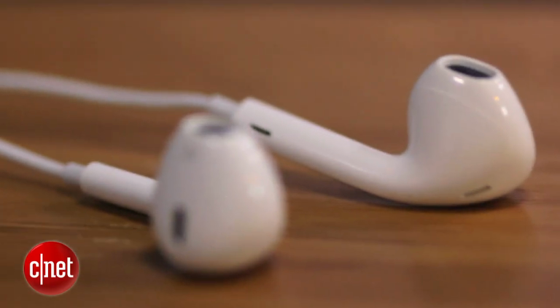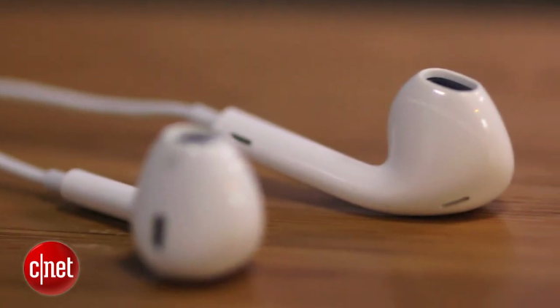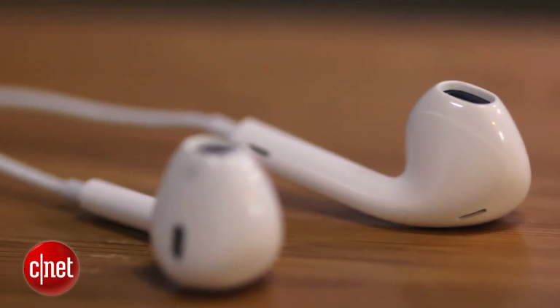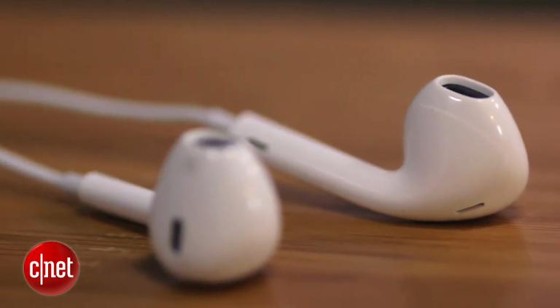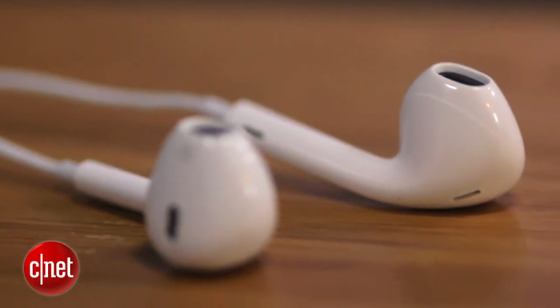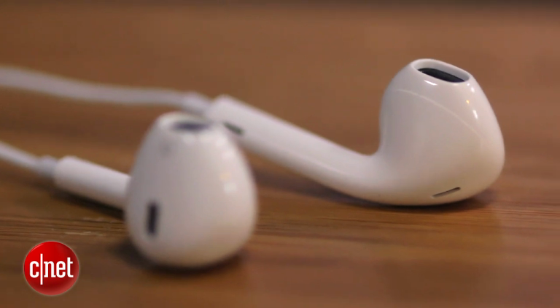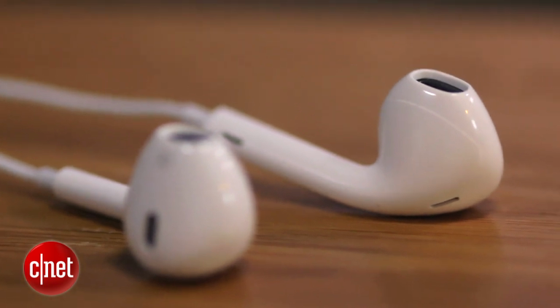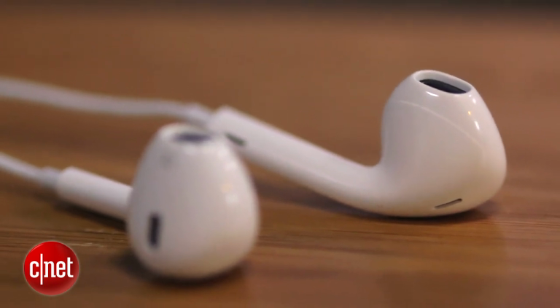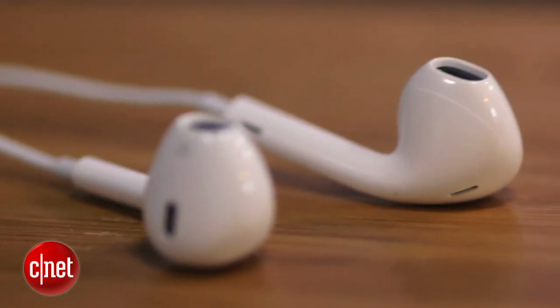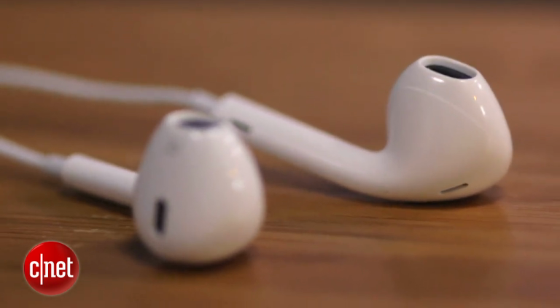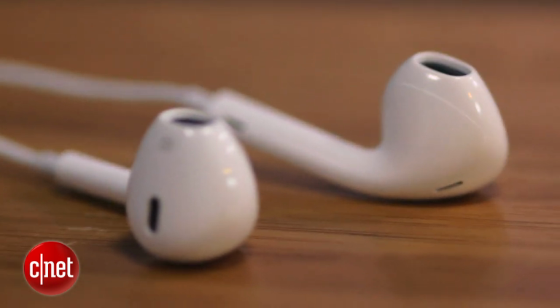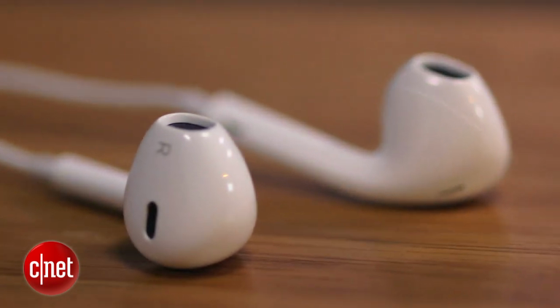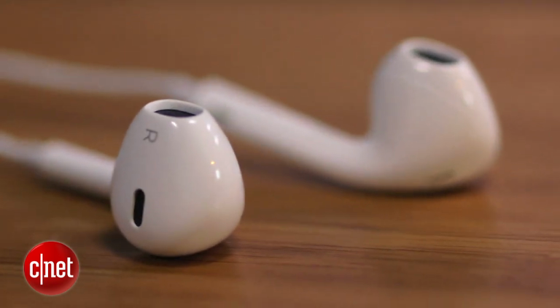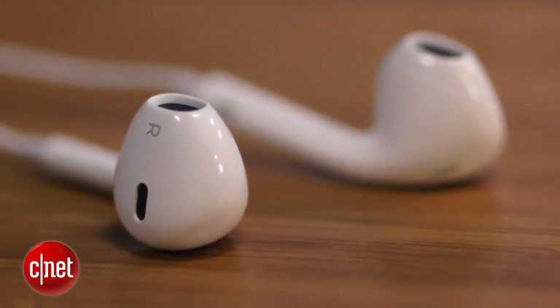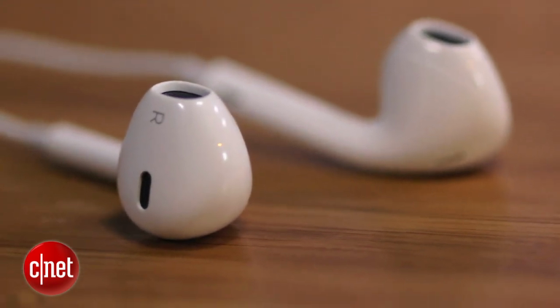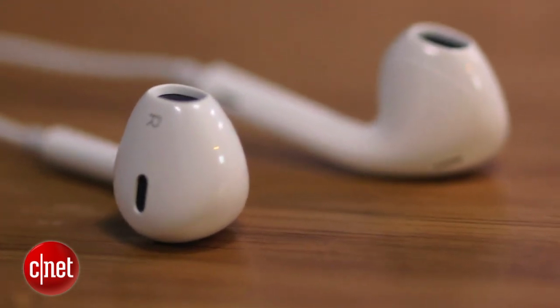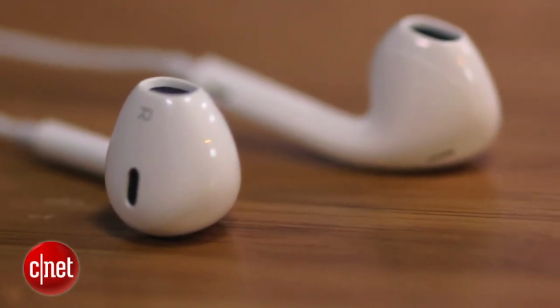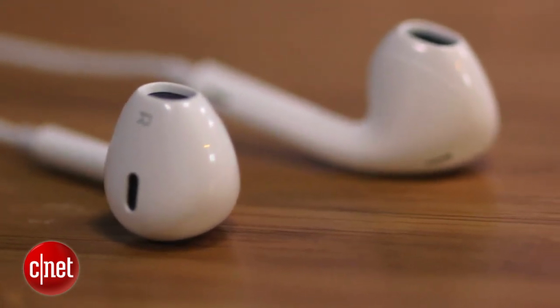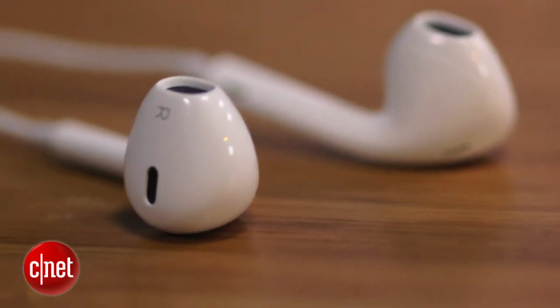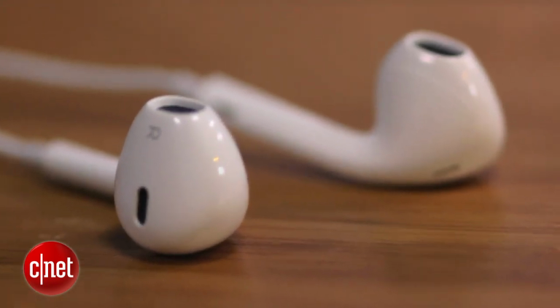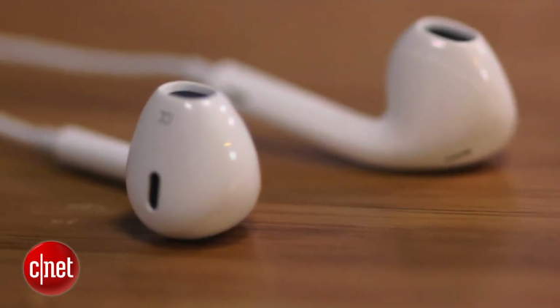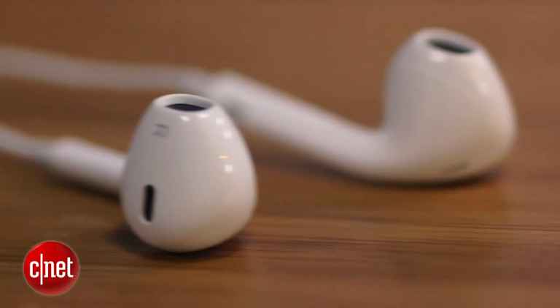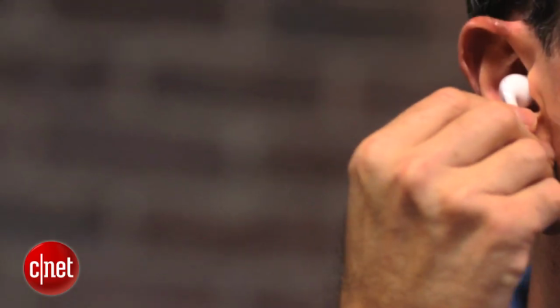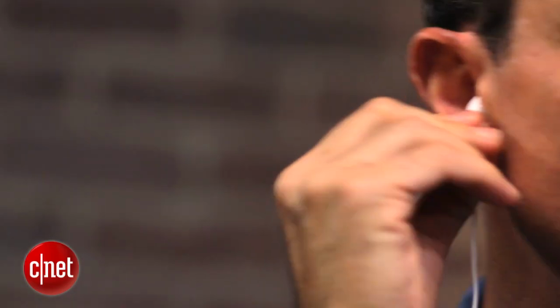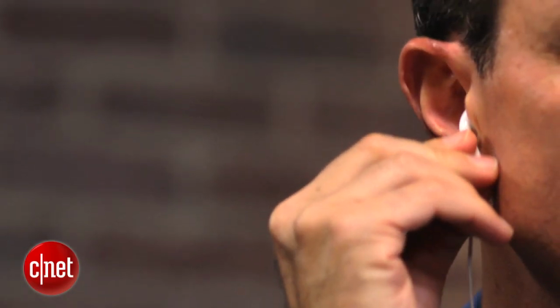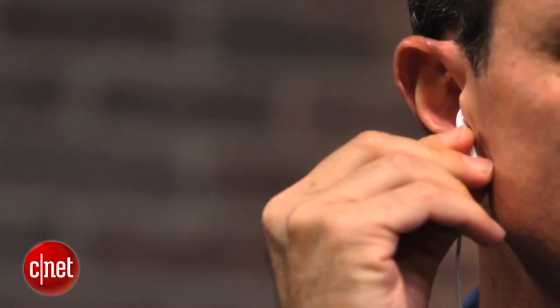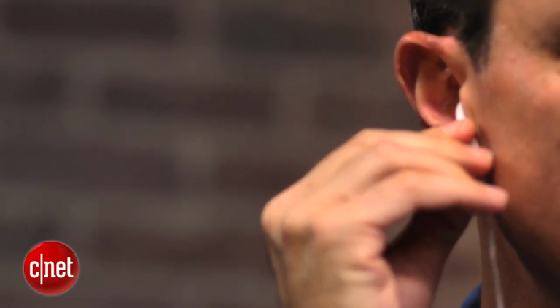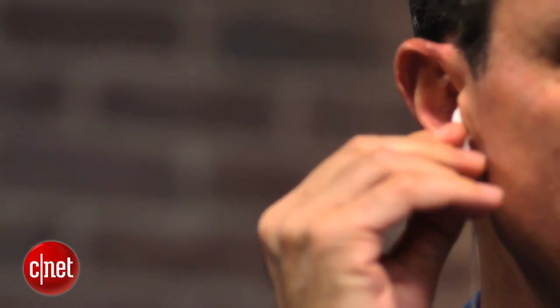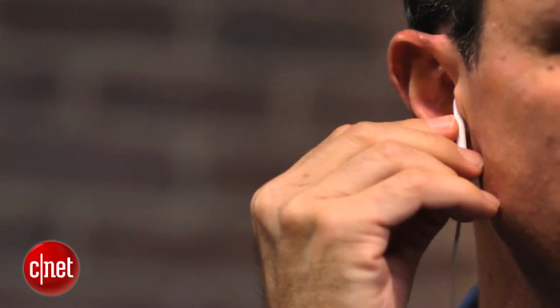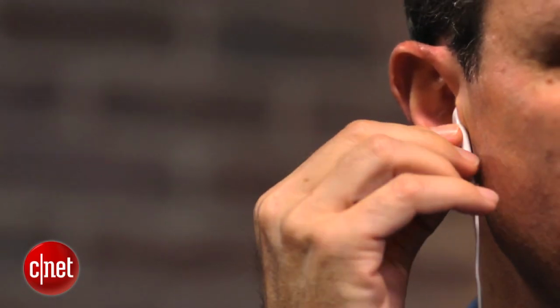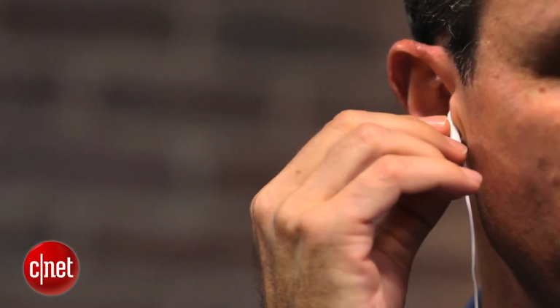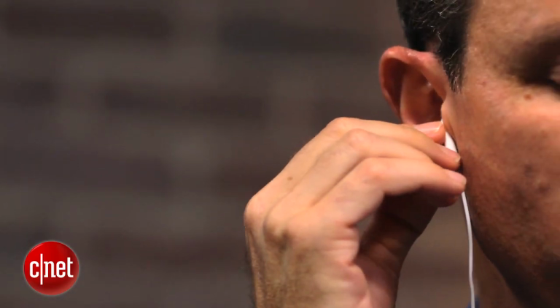These definitely have a lot more bass. They have a pretty clean sound, and I did like their sound — they're pleasant. They are not designed to seal inside your ears; they're really designed to rest inside your ears.